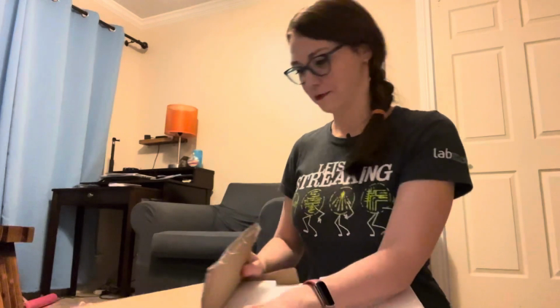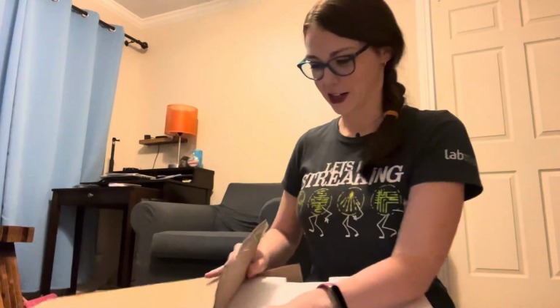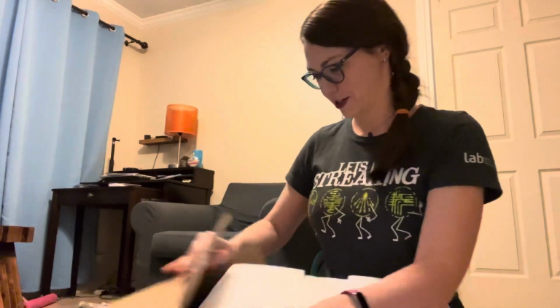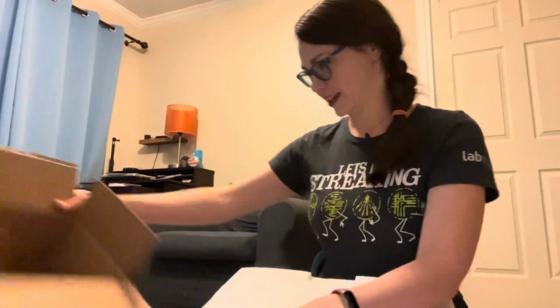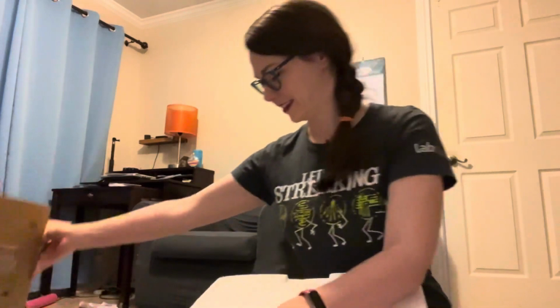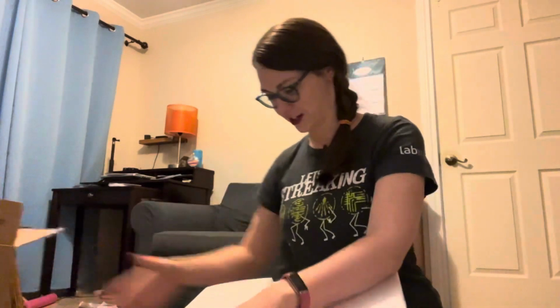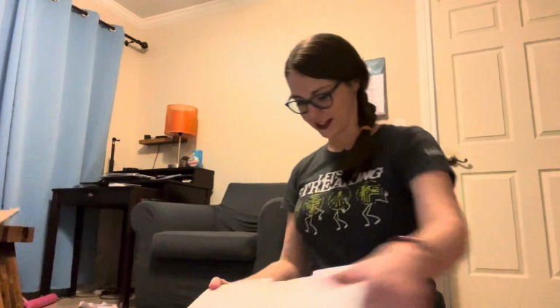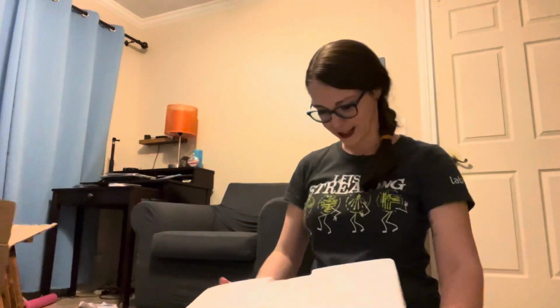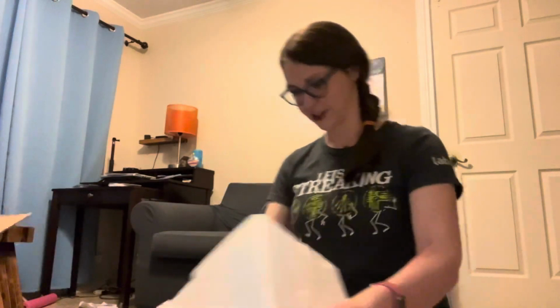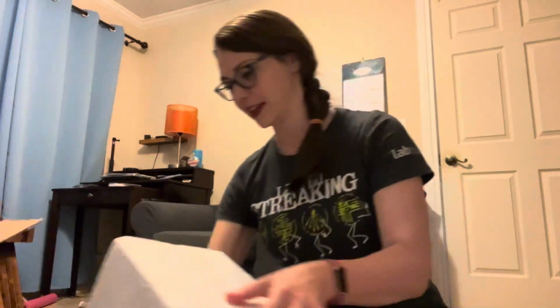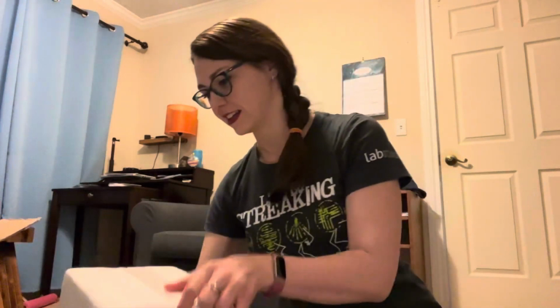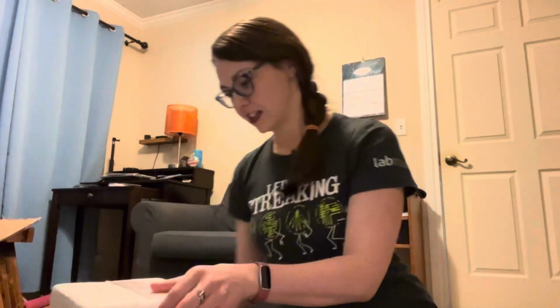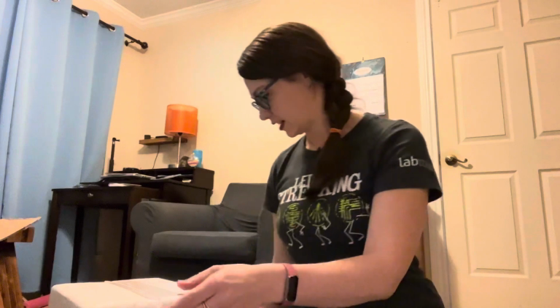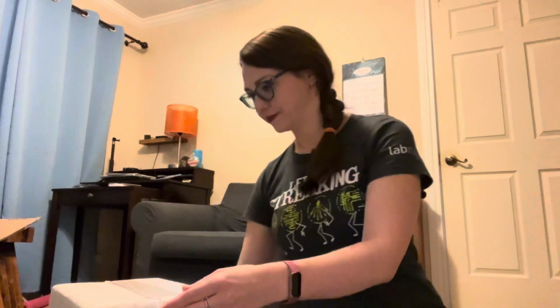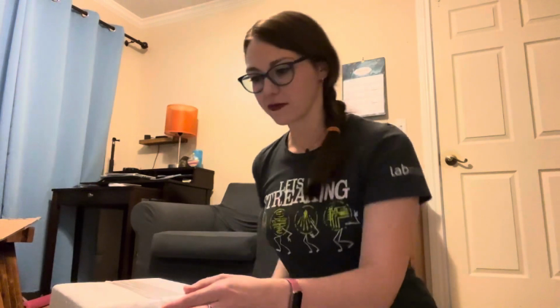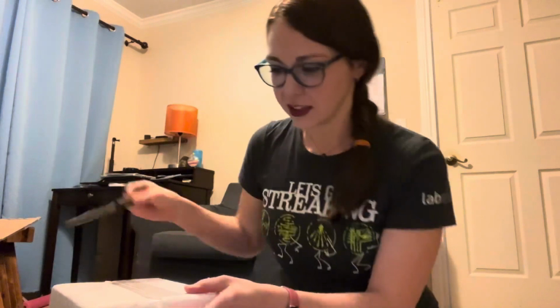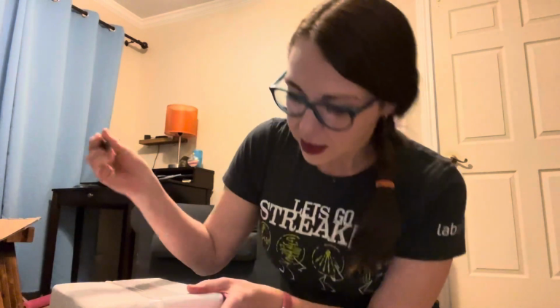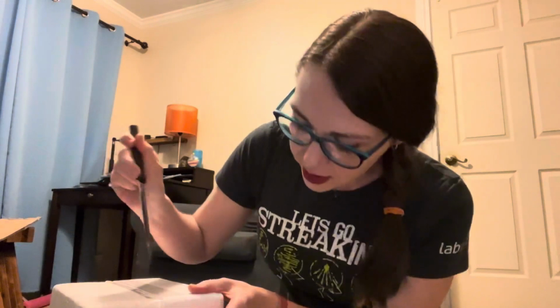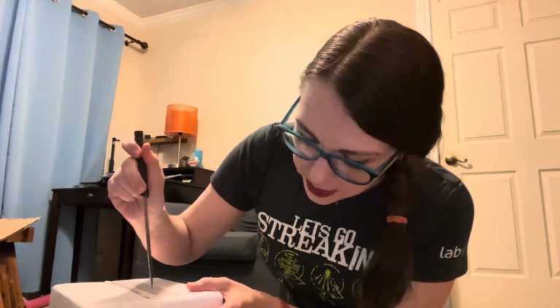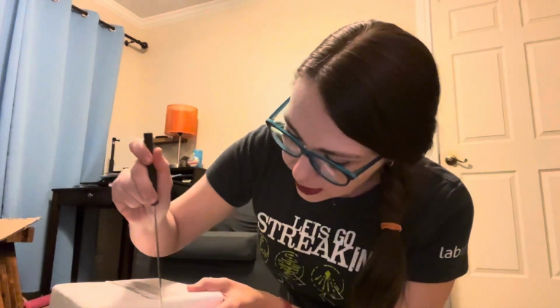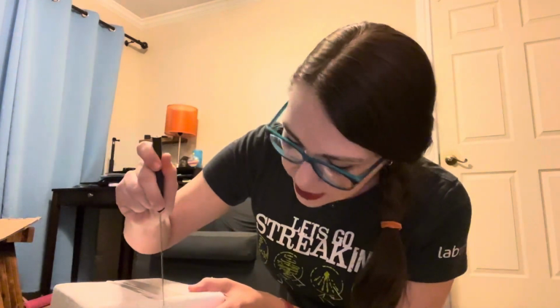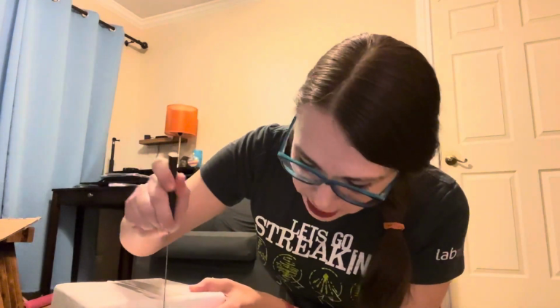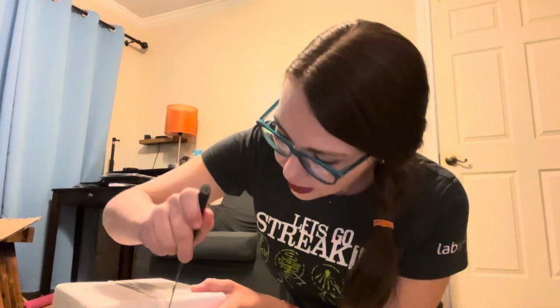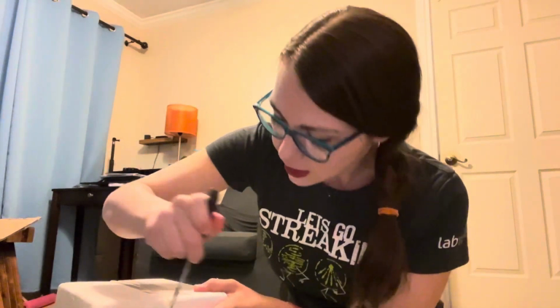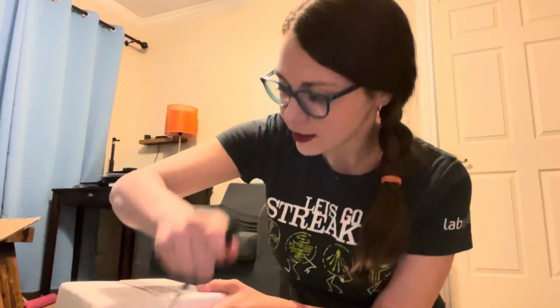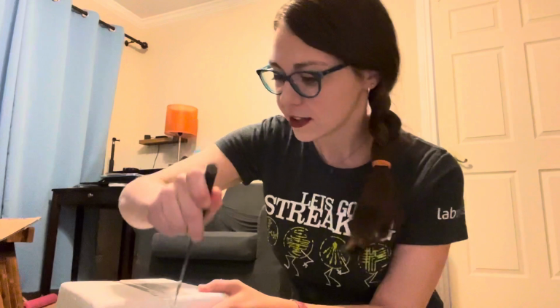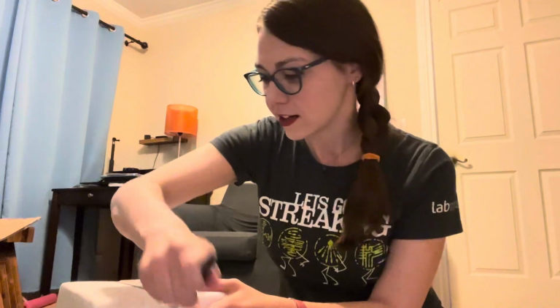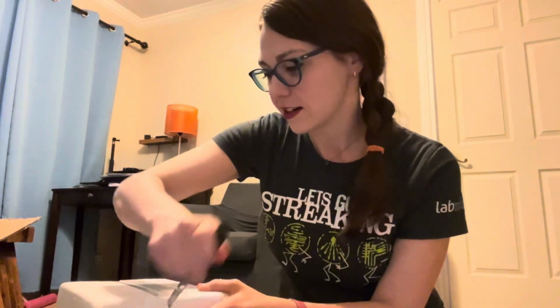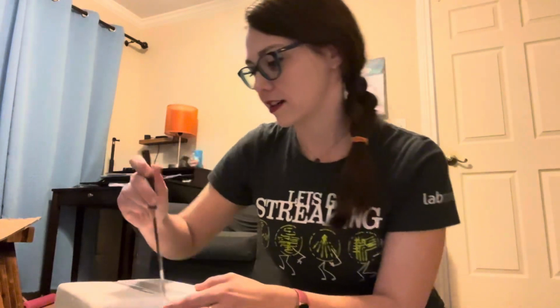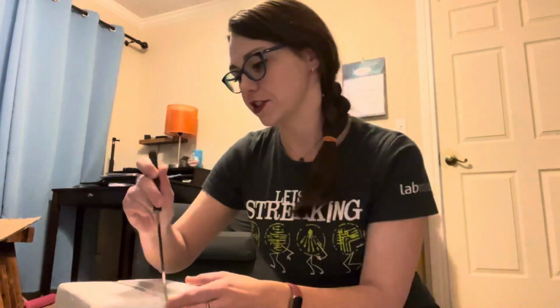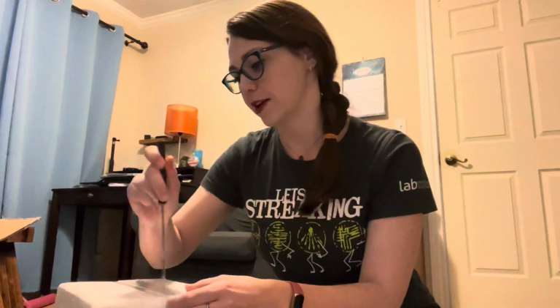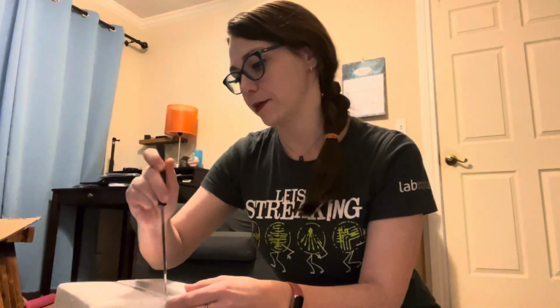My dog is in here — he thinks I'm being attacked or something. All right, this is interesting. Interesting way to wrap it.